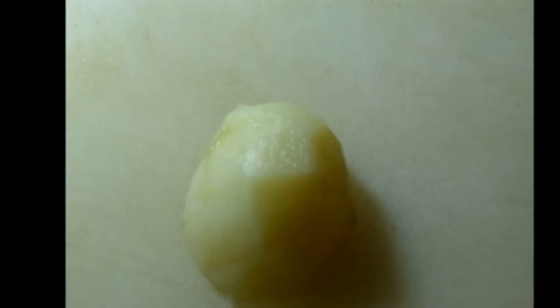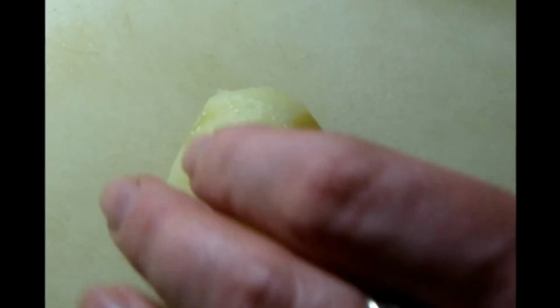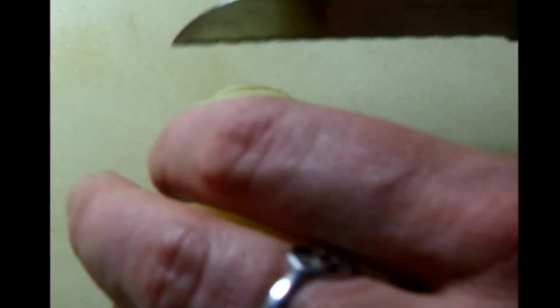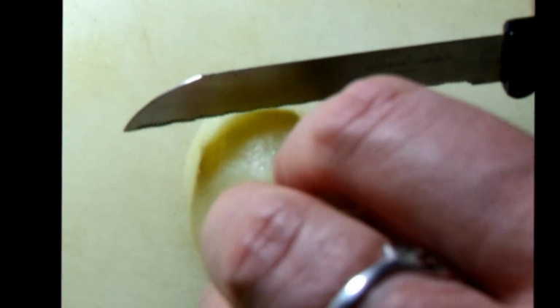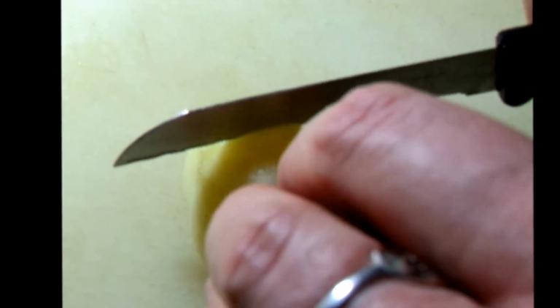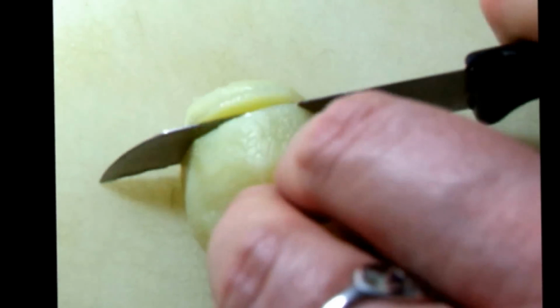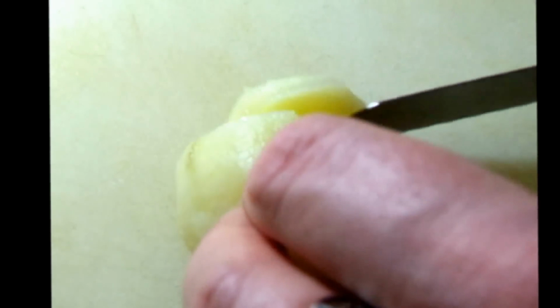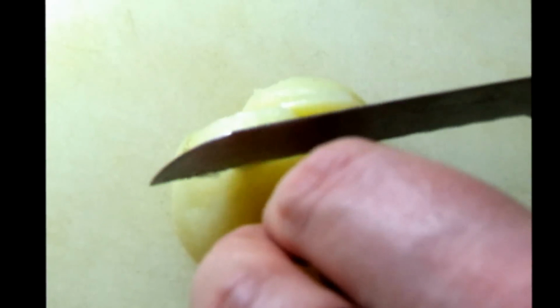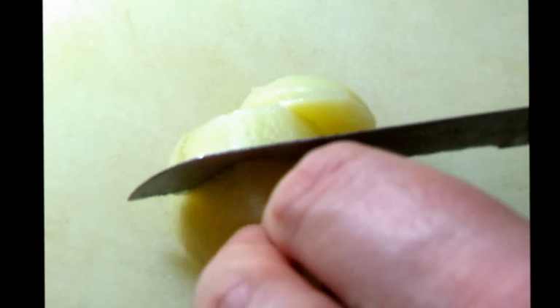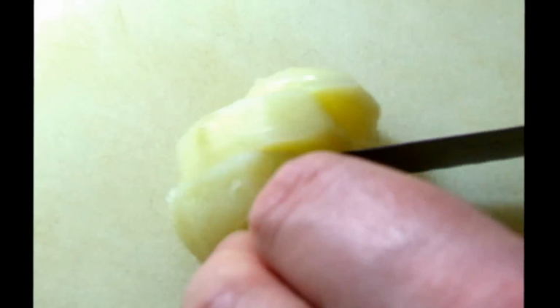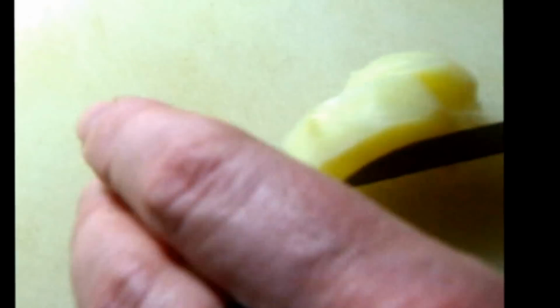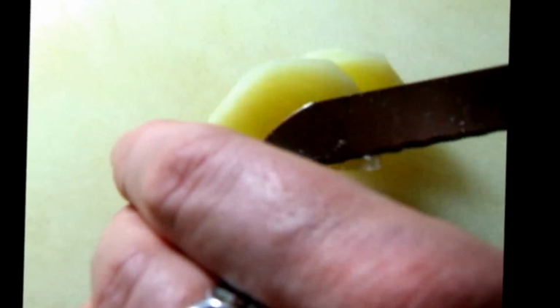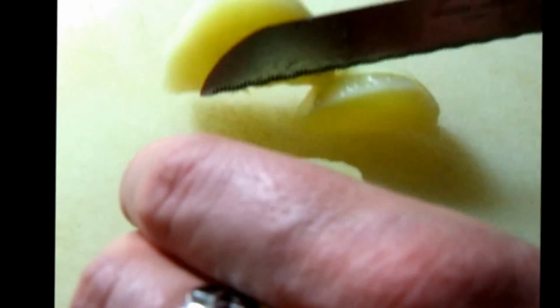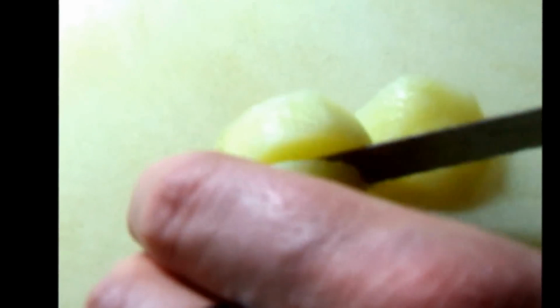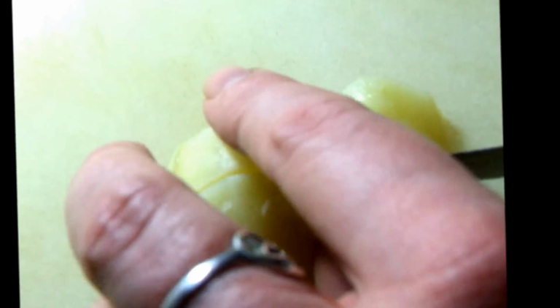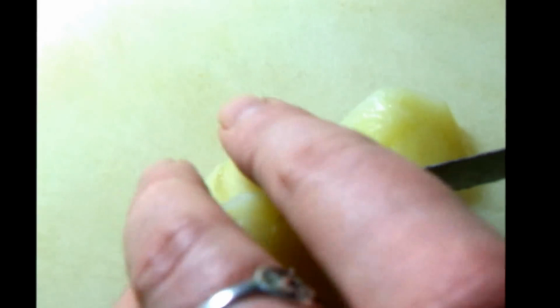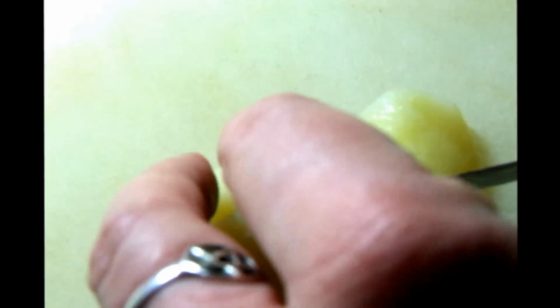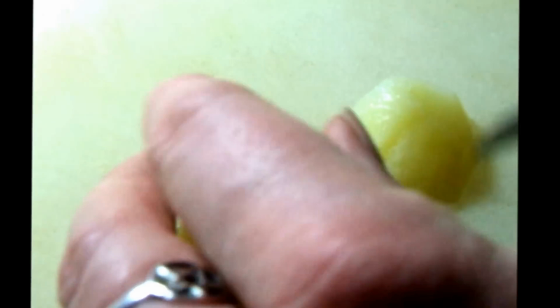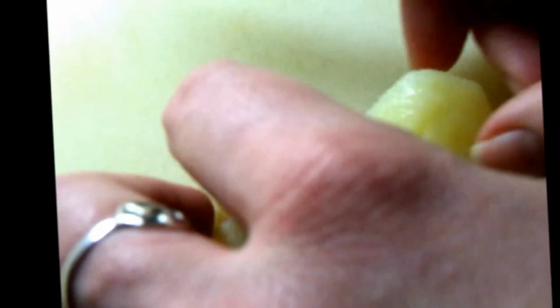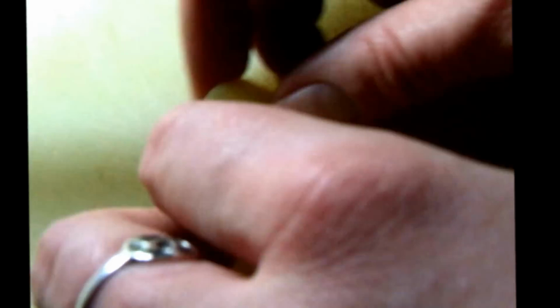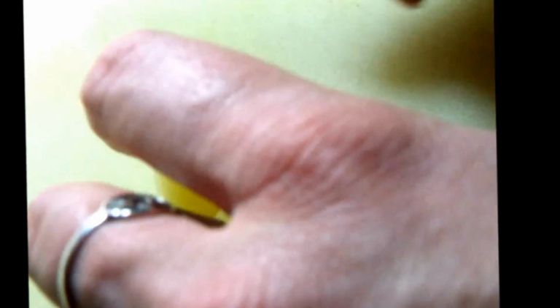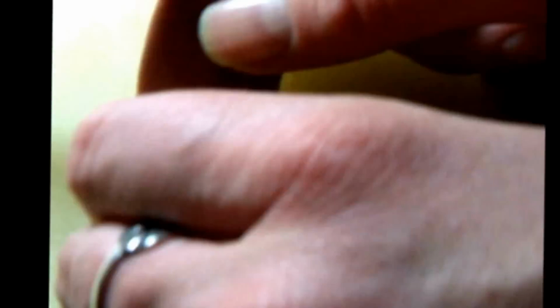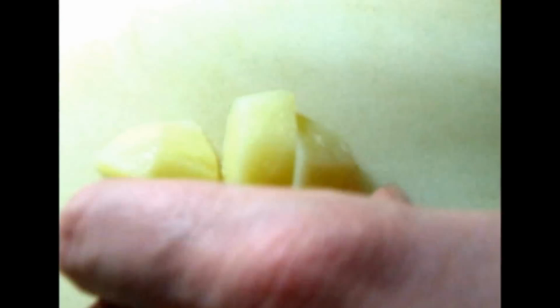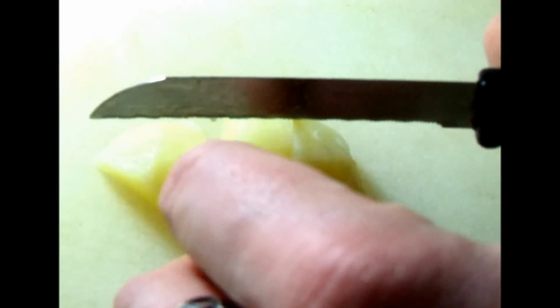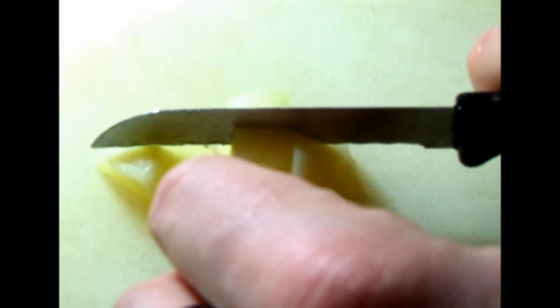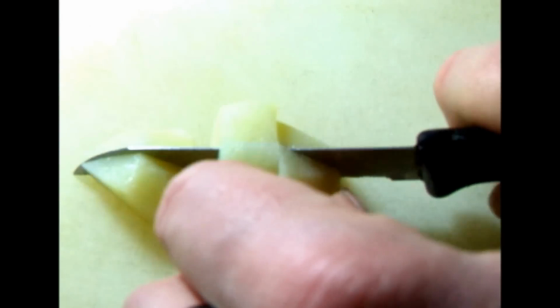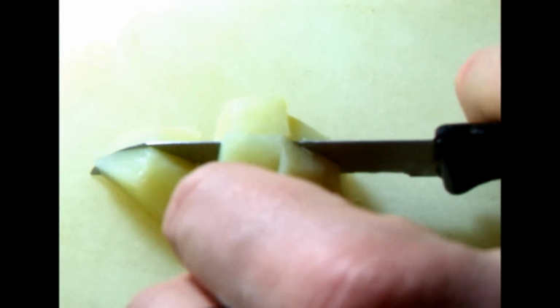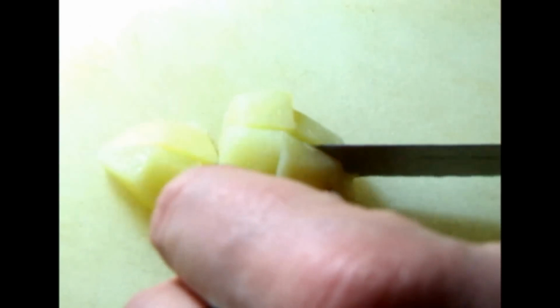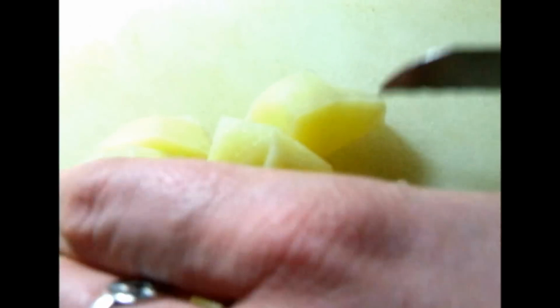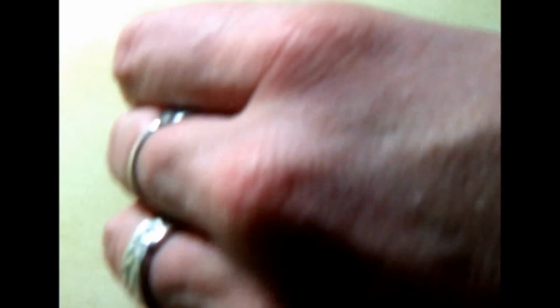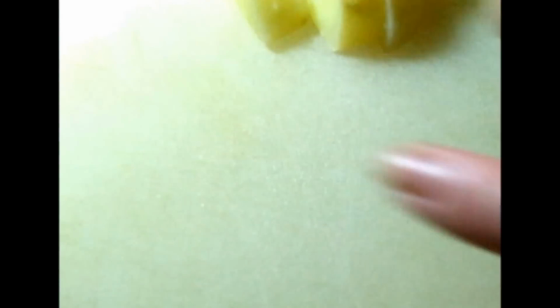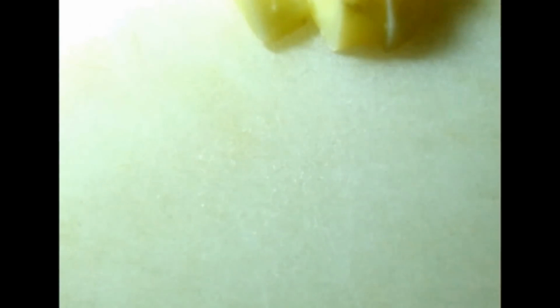I want to use my potatoes in stews and curries, so I'm cutting them down to small chunks. You could just leave them as they are — they would be fantastic as roast potatoes.